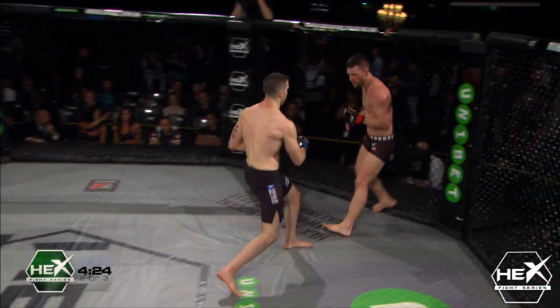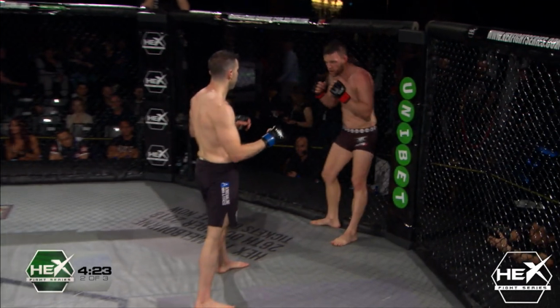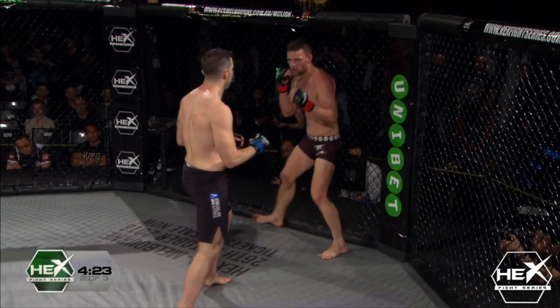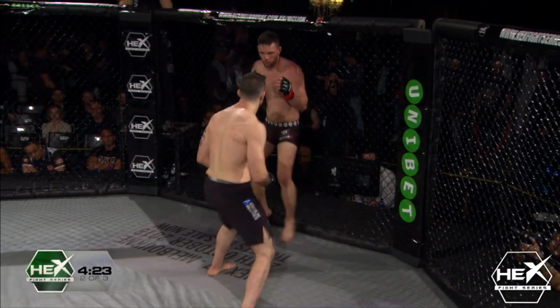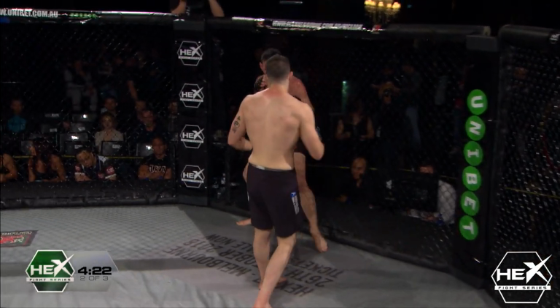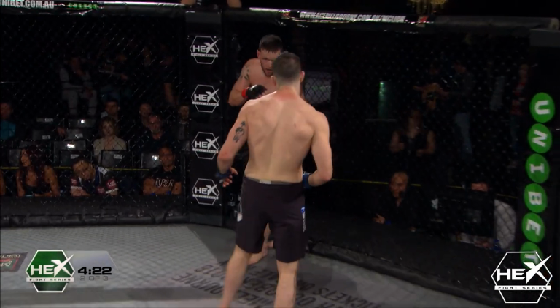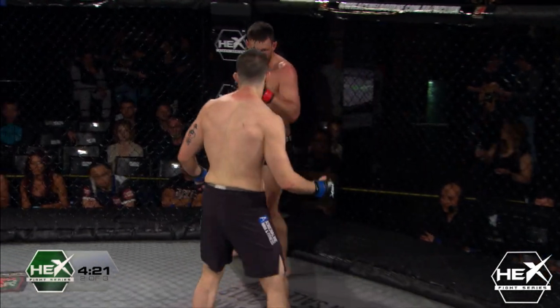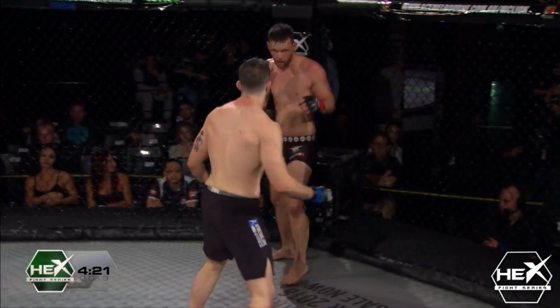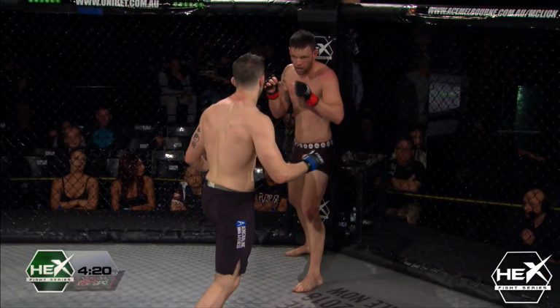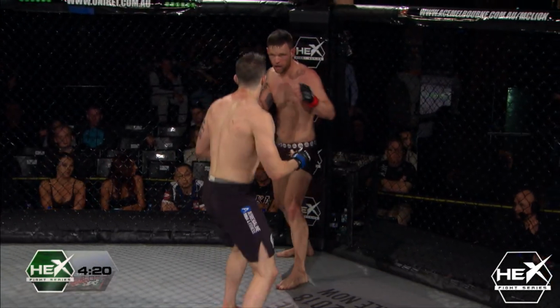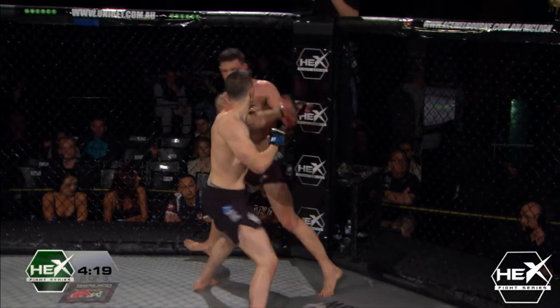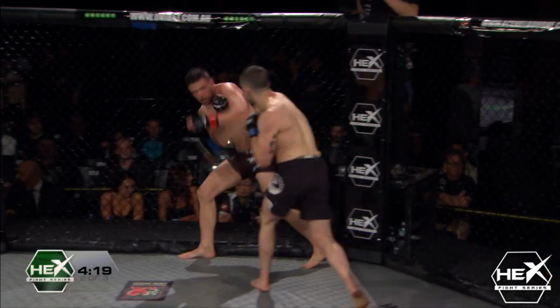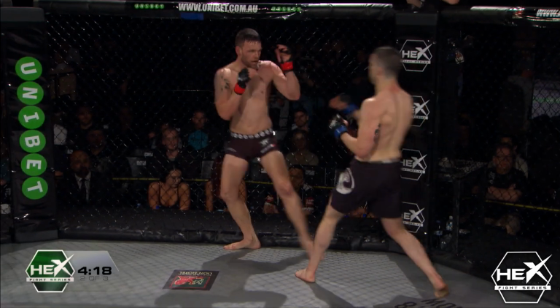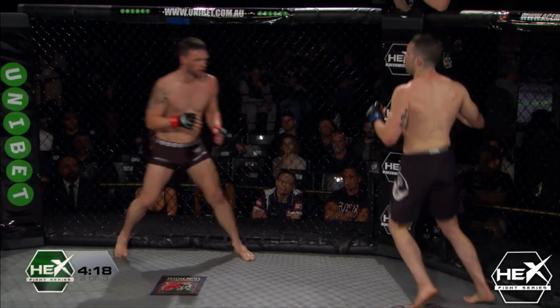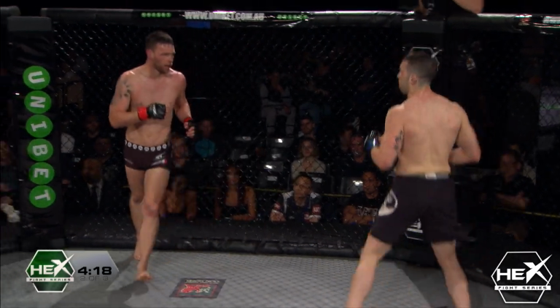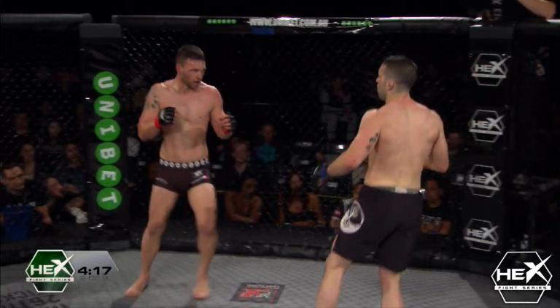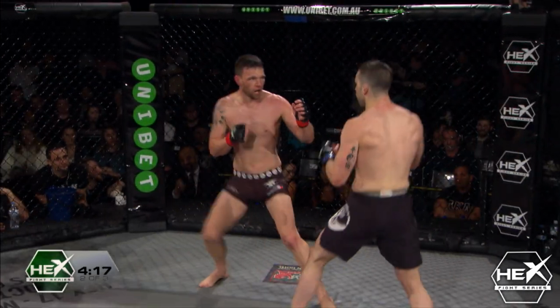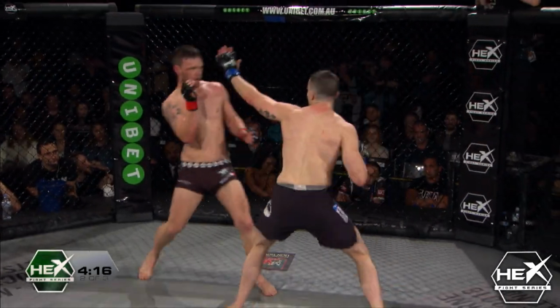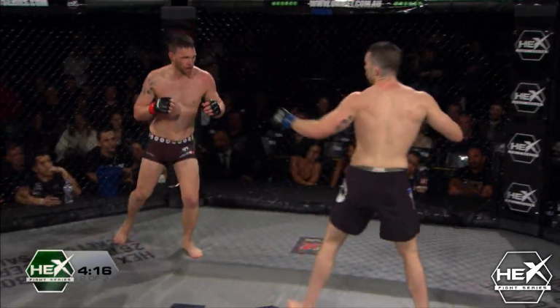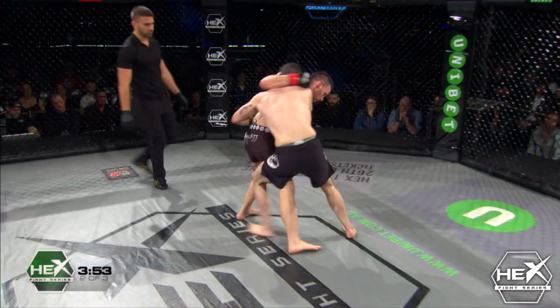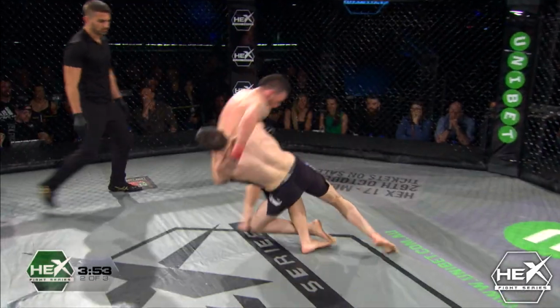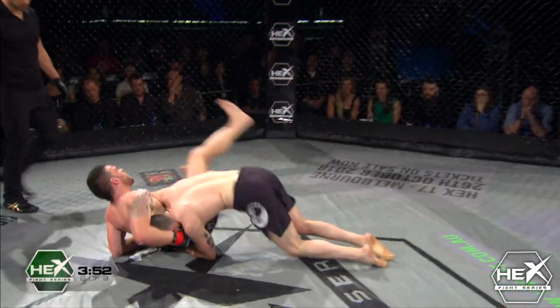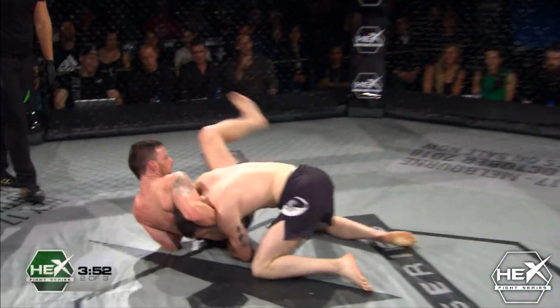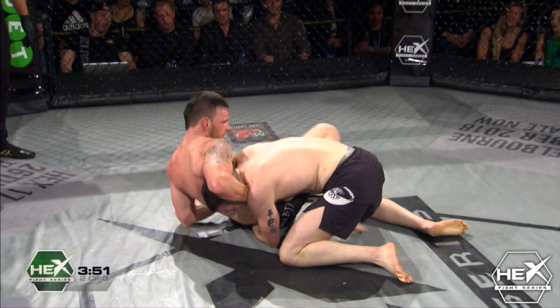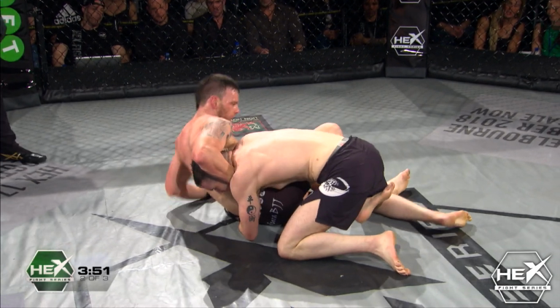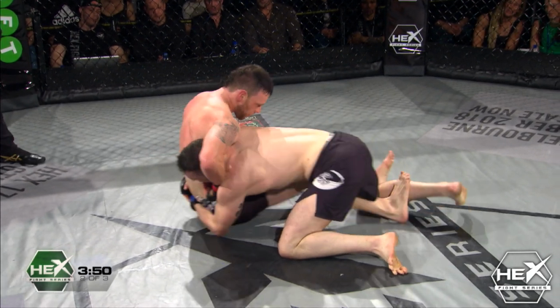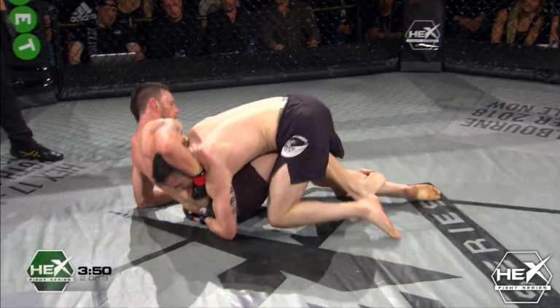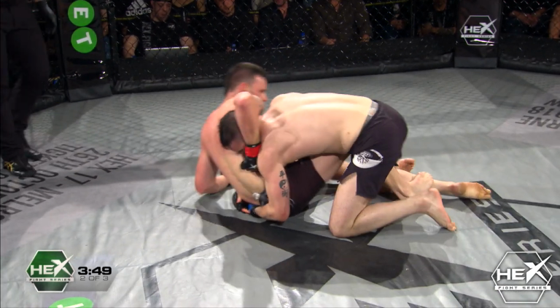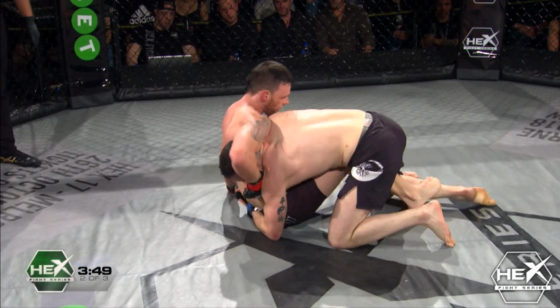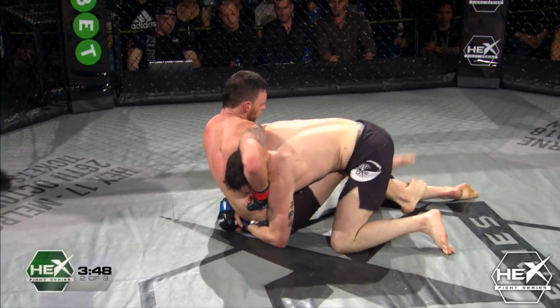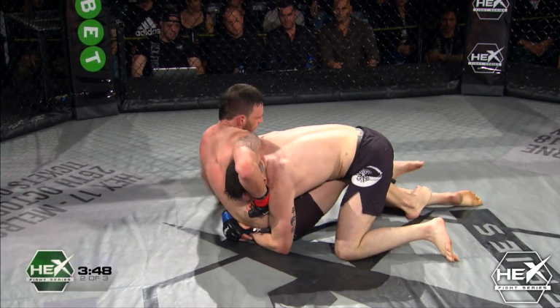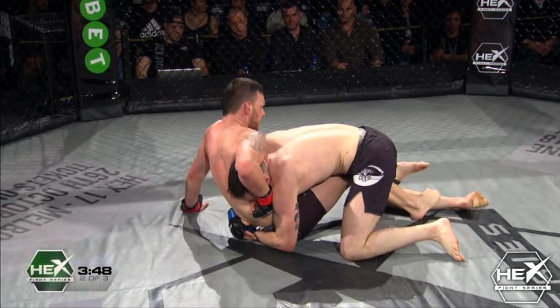Beautiful uppercut by Karami — maybe a little bit of an adrenaline dump for Joey in his first fight. Yeah maybe, but let's see, ain't over. He's looking all right, he's awake. Oh, look at that beautiful outside leg trip — great work again there by Karami, gets the takedown.